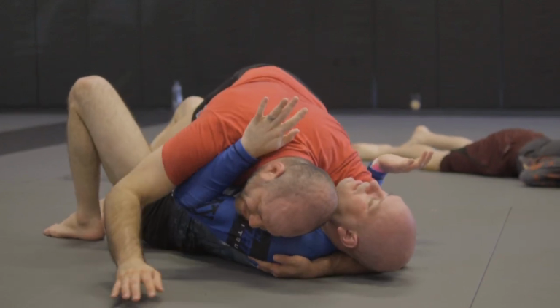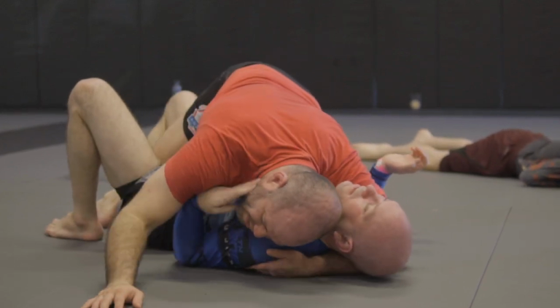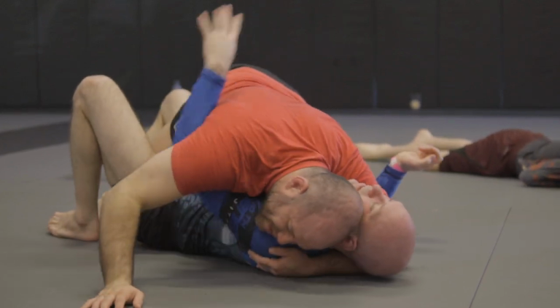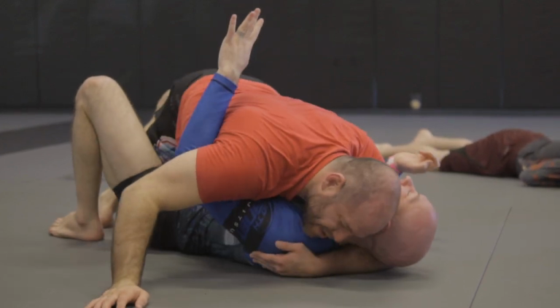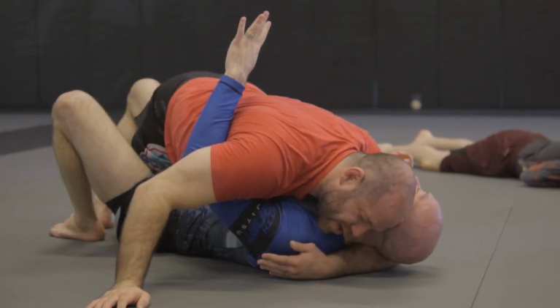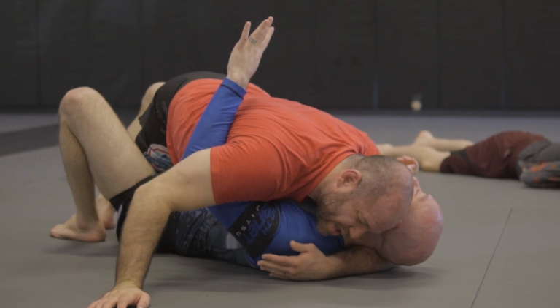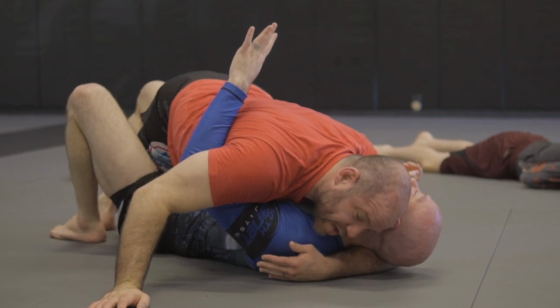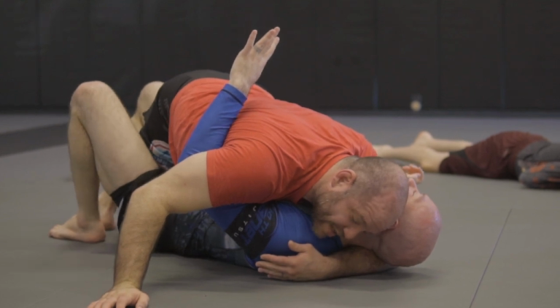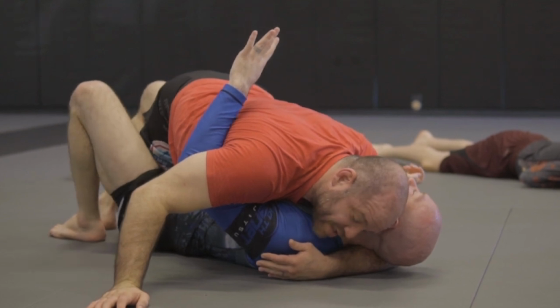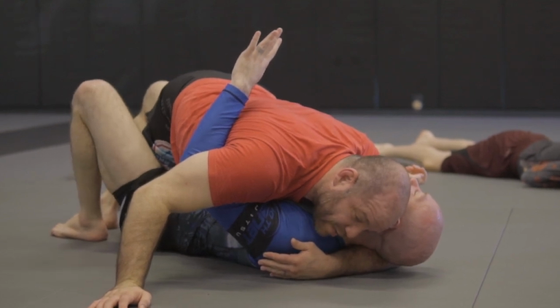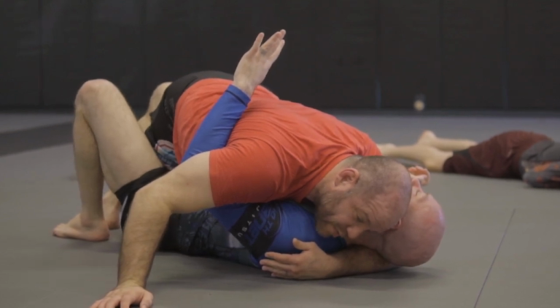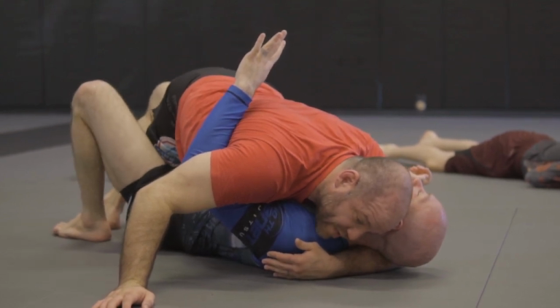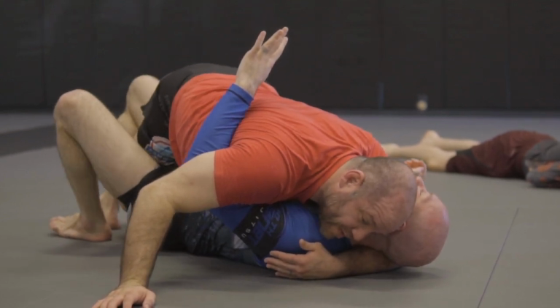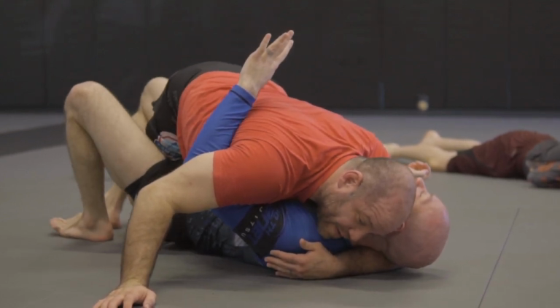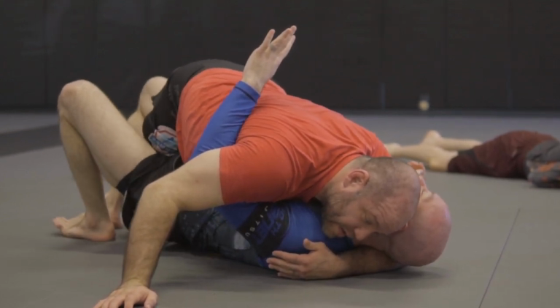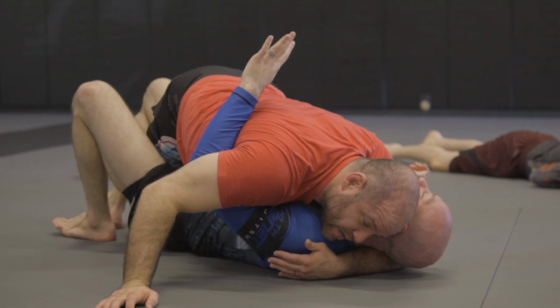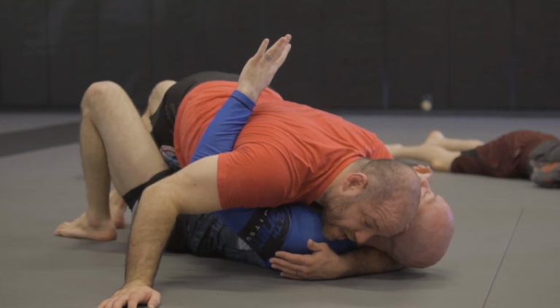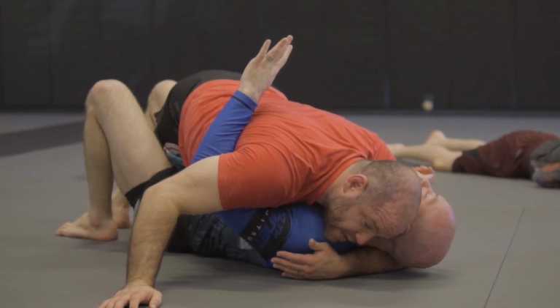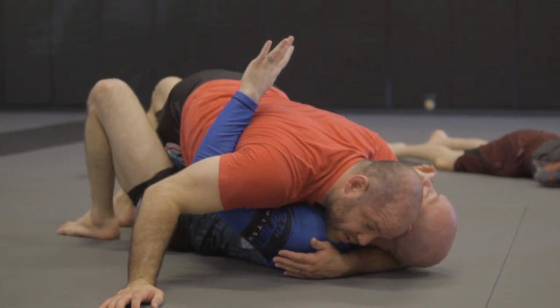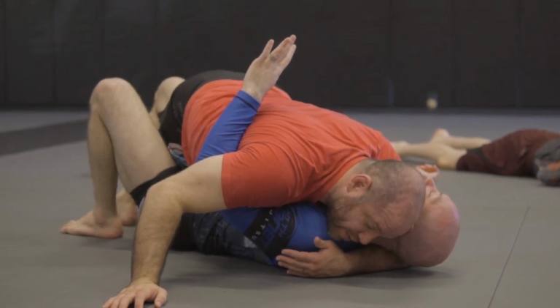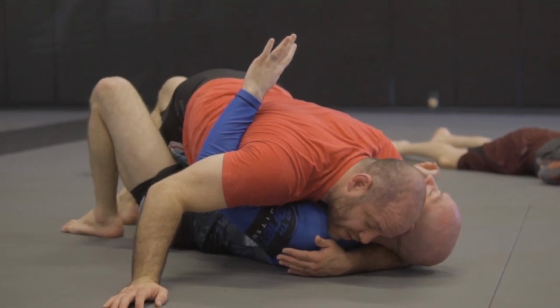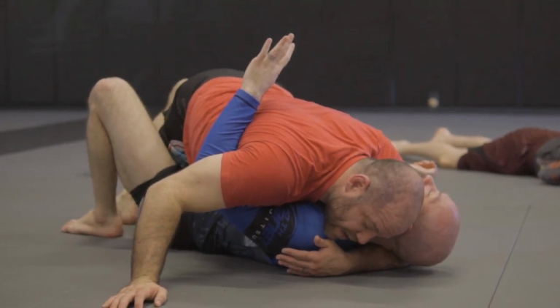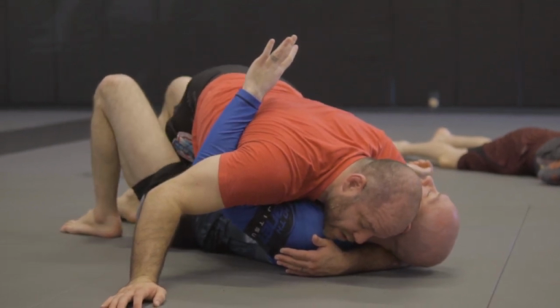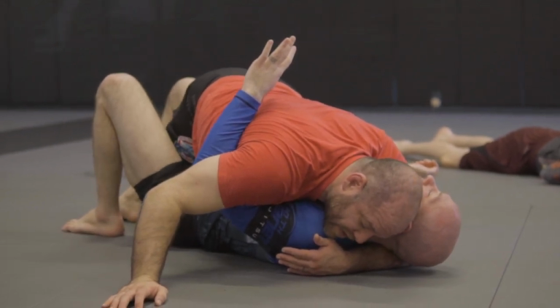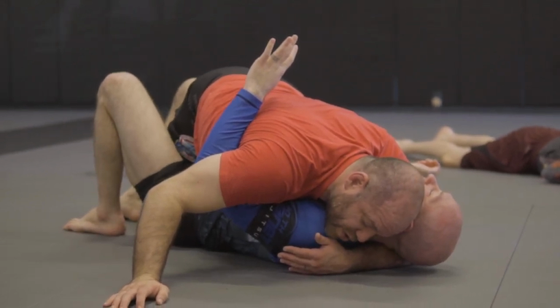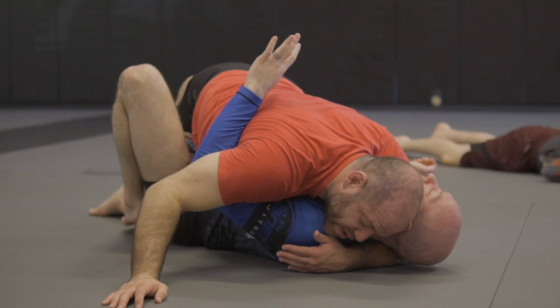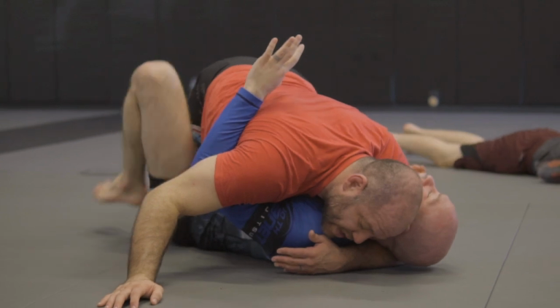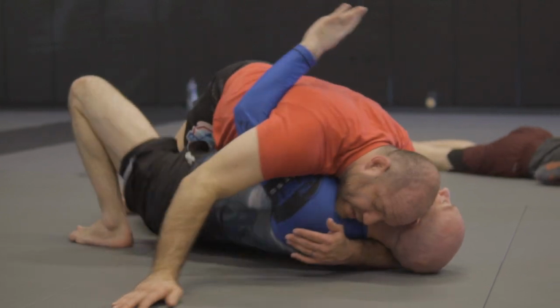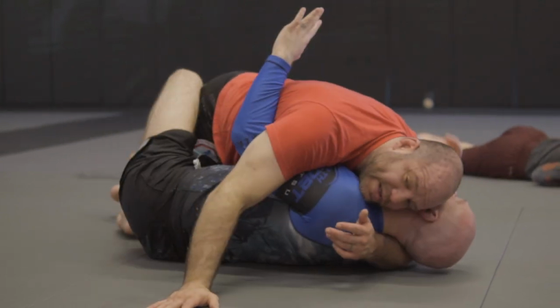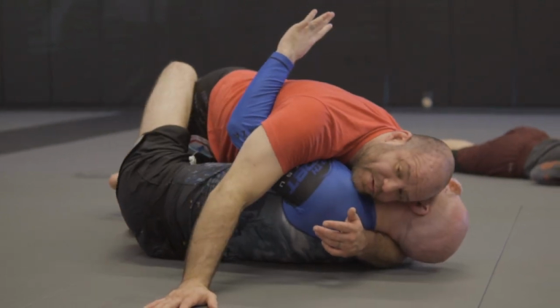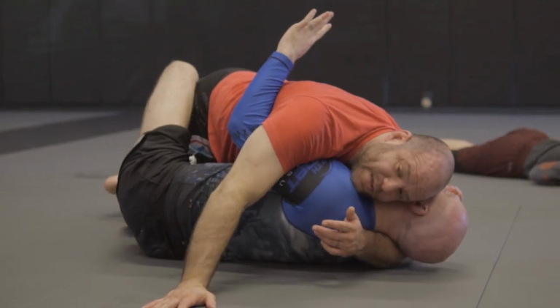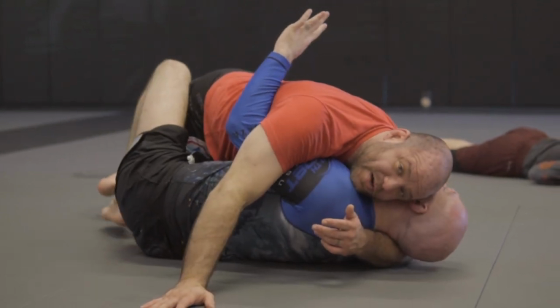Dig the underhook. Look at the turk on the back side there — stop him from moving me. This helps me to flatten him. That little turk — you feel what I'm talking about, Mike? If I stay here without it, you can turn on your side.